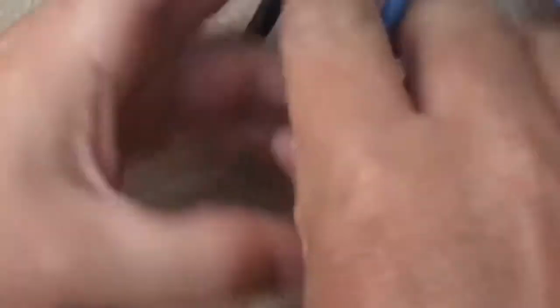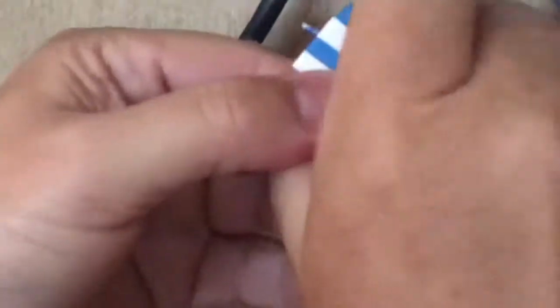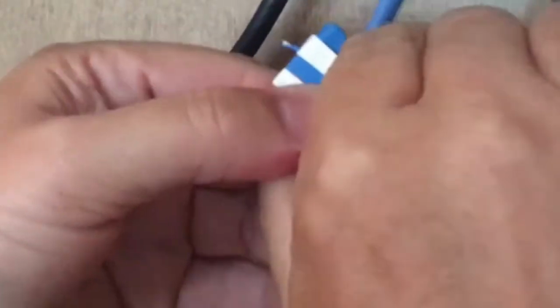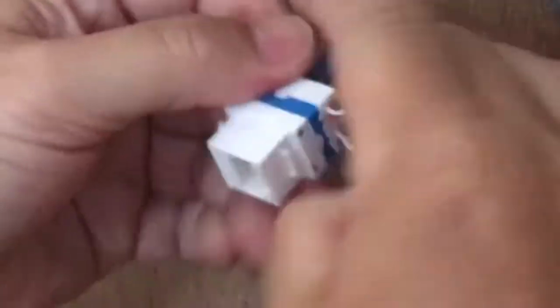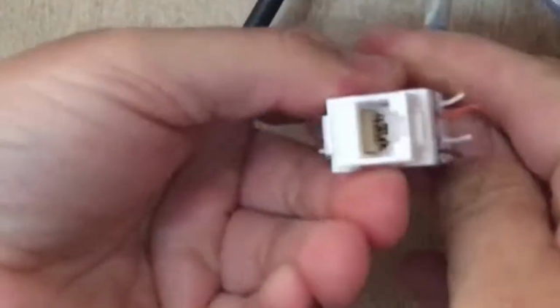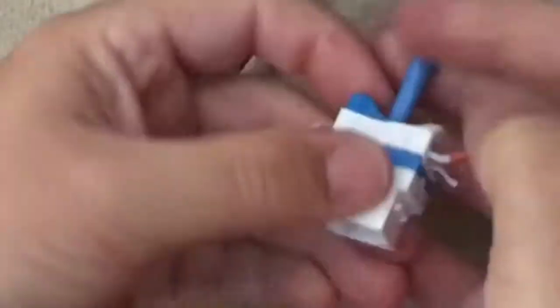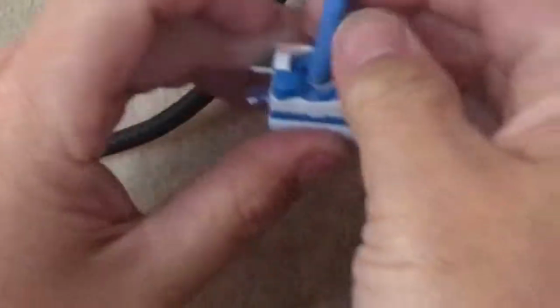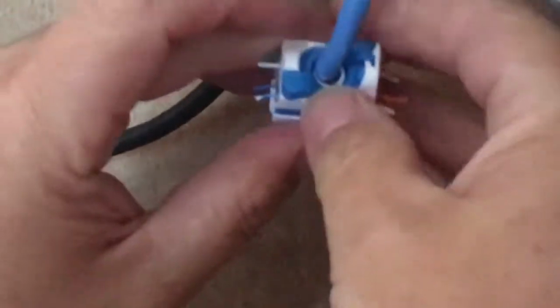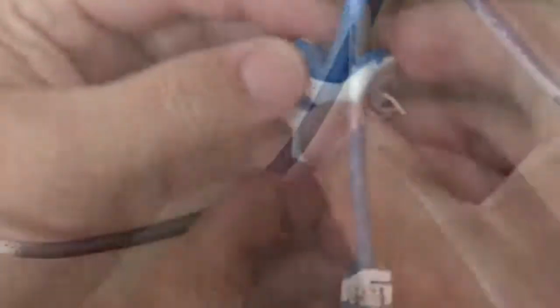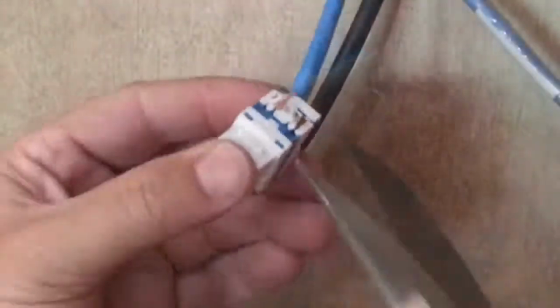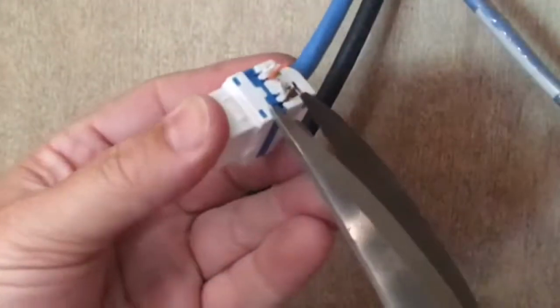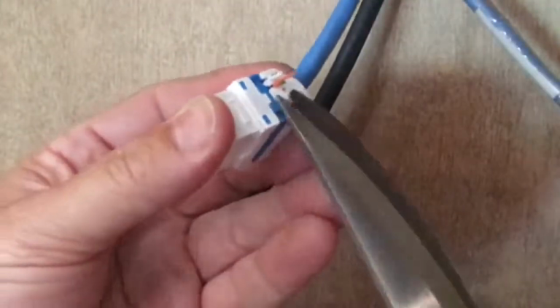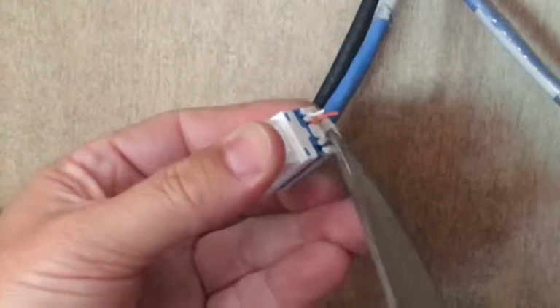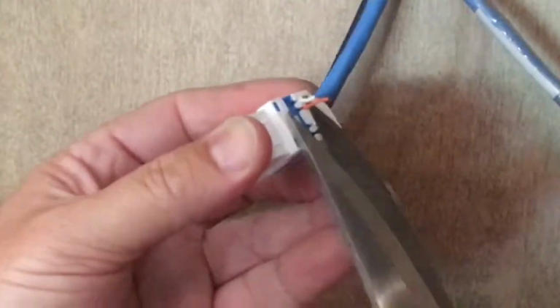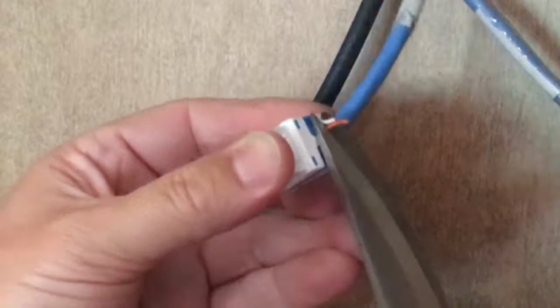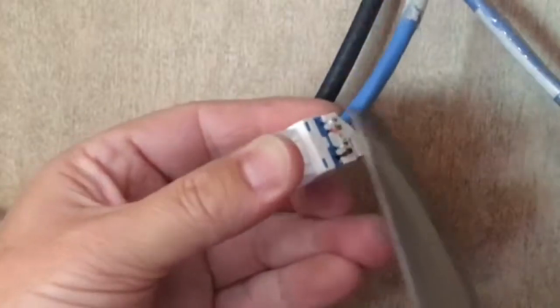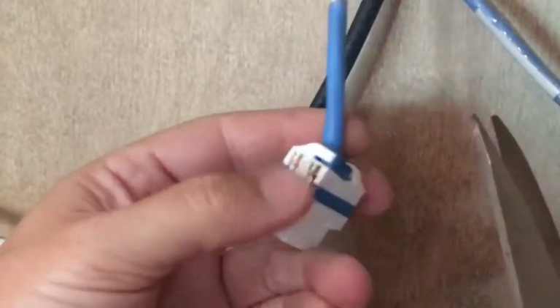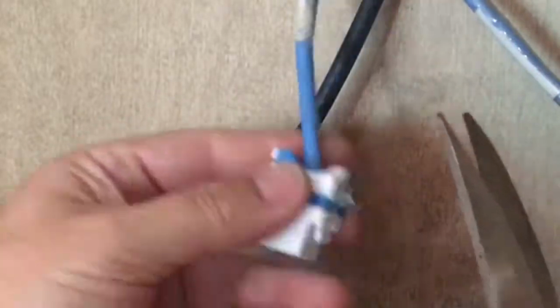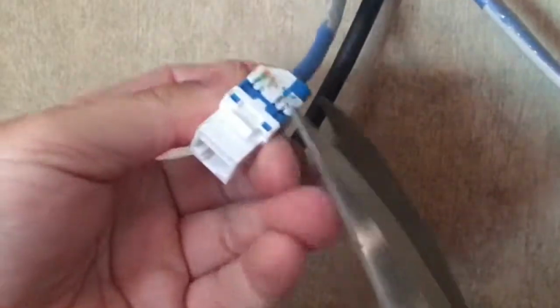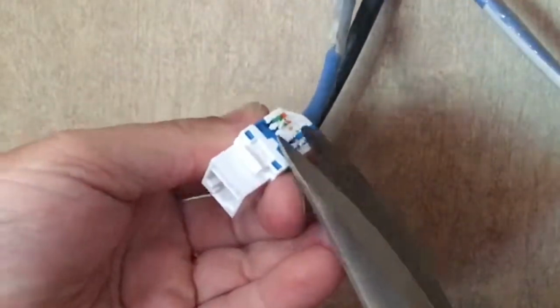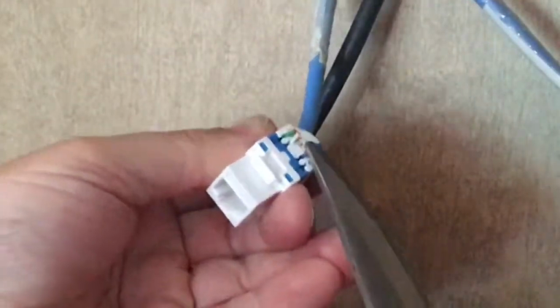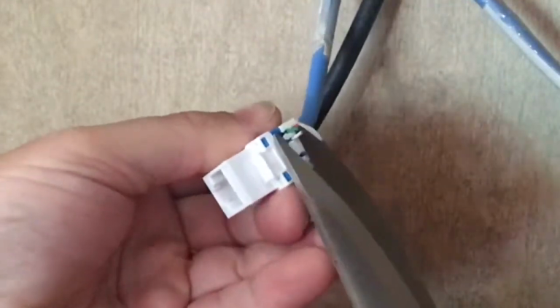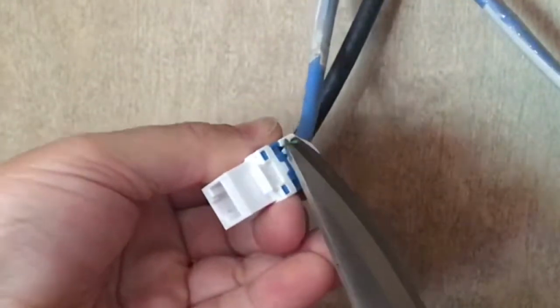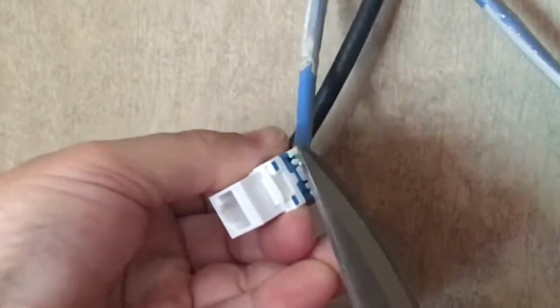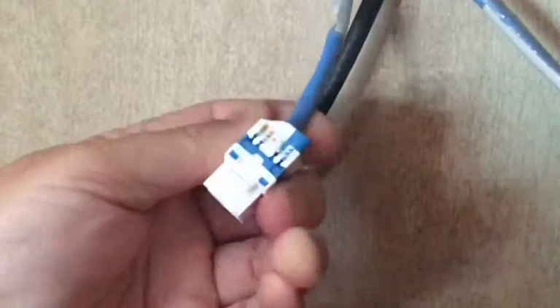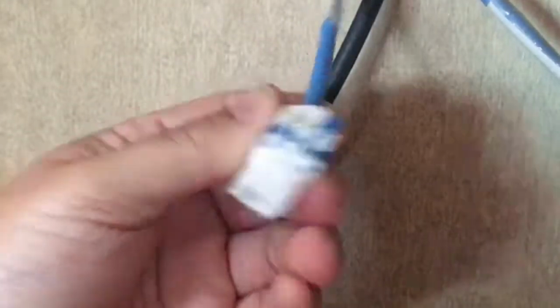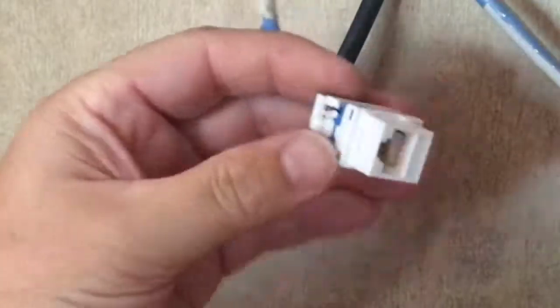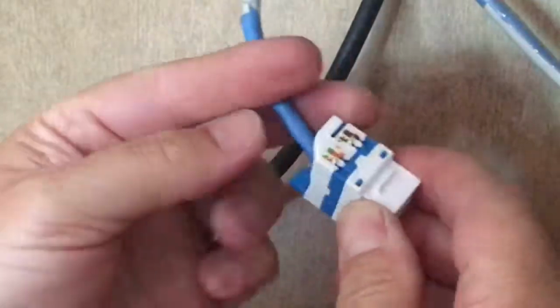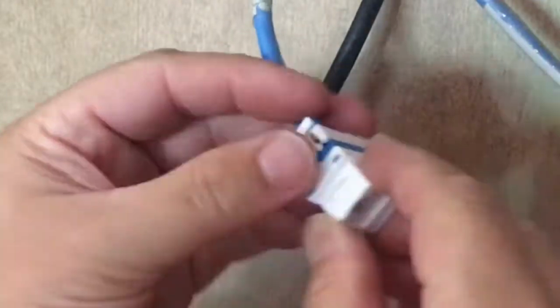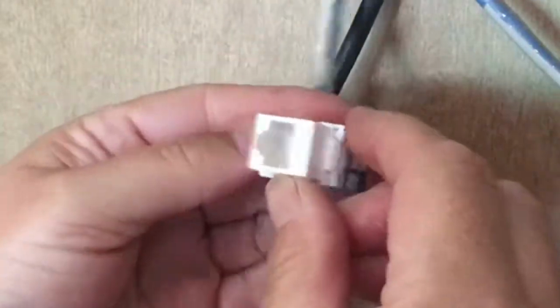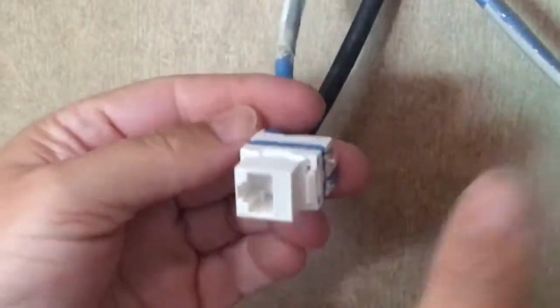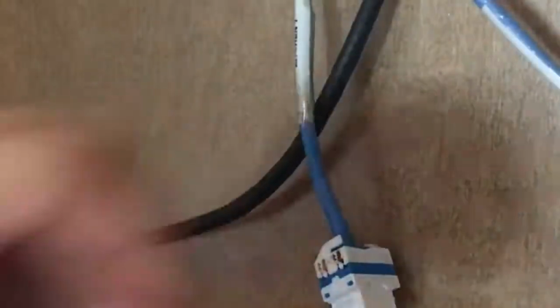I usually give it a little squeeze there just to make sure it made a good termination. Then just clip off the excess wires — if you've got better snips than I do, you can get them a little closer. That's about it. Good luck.